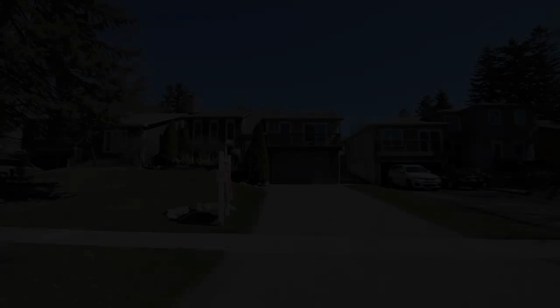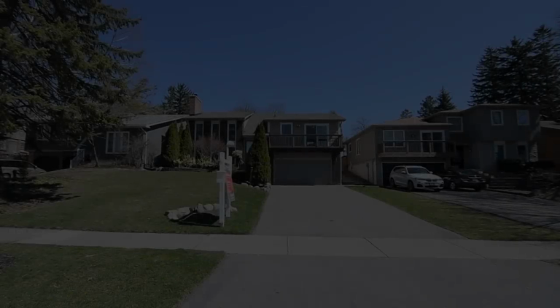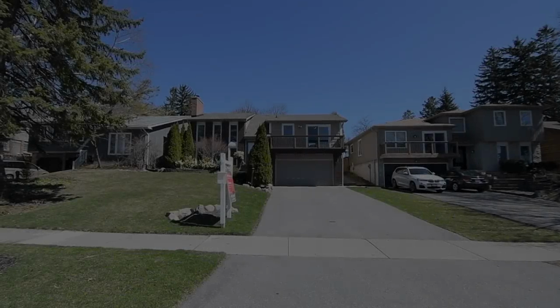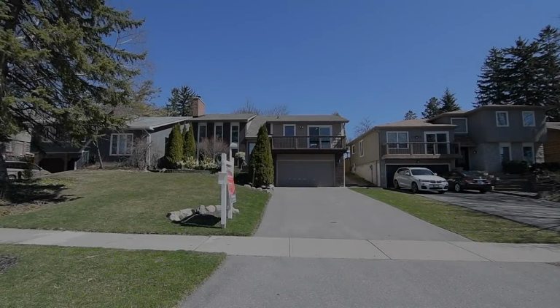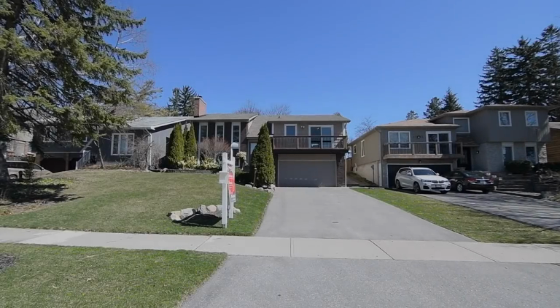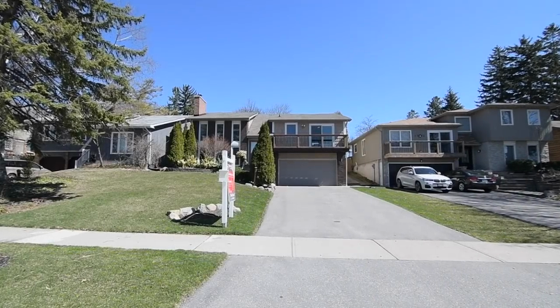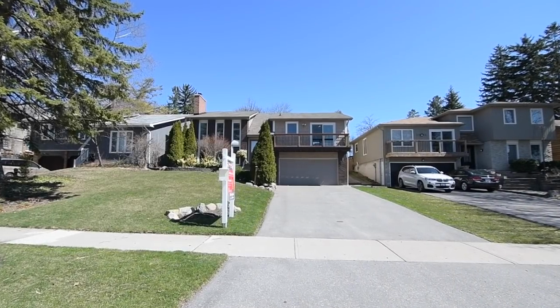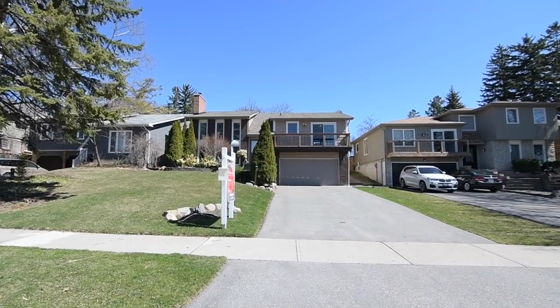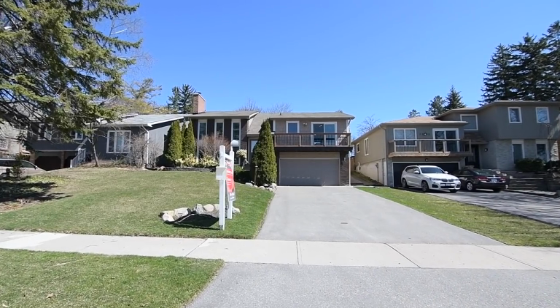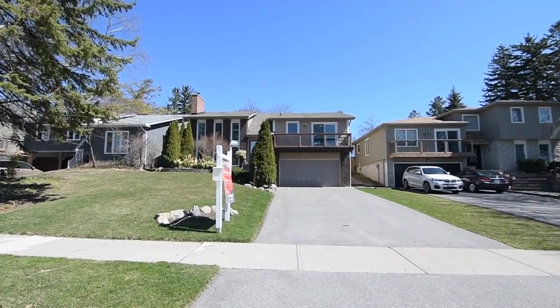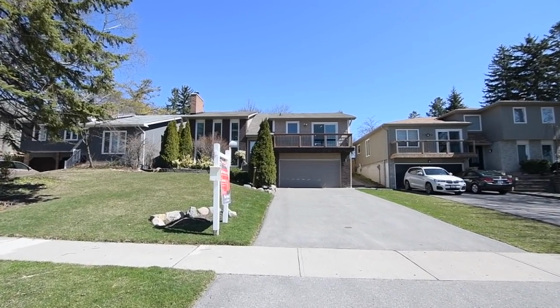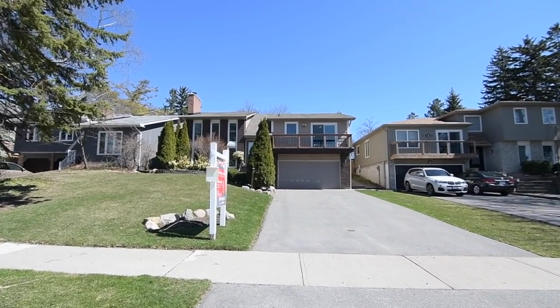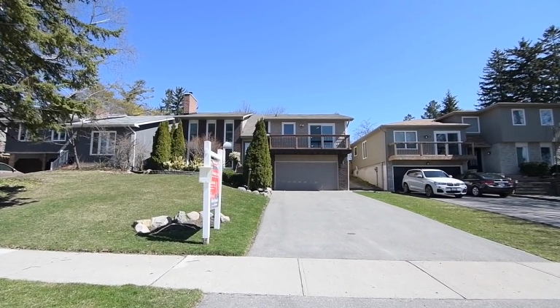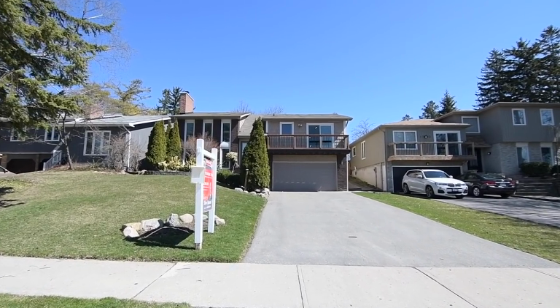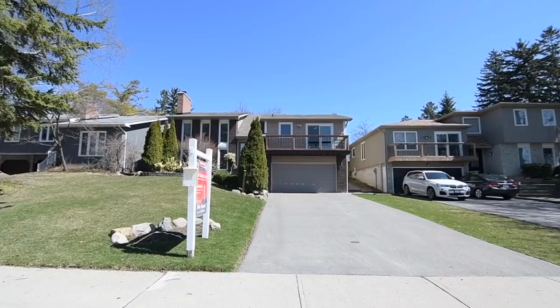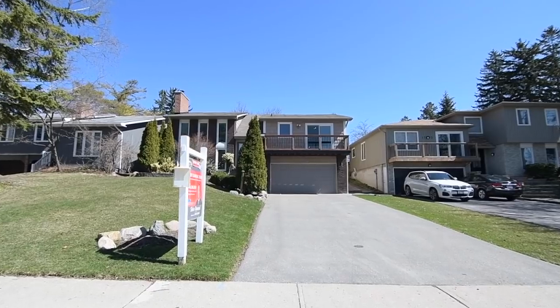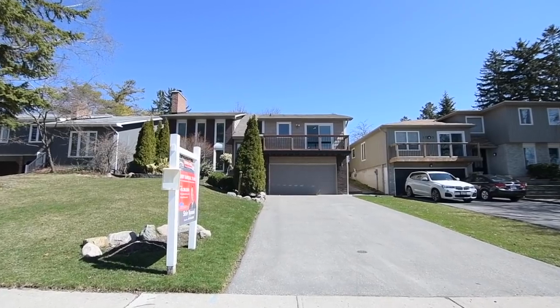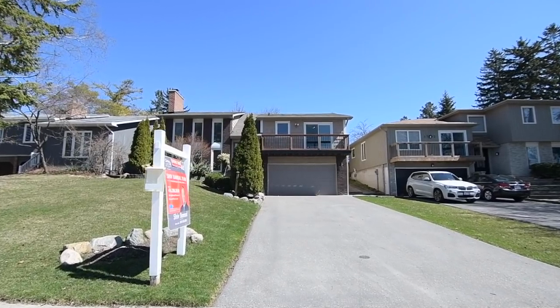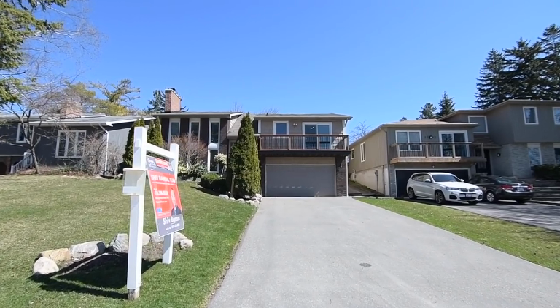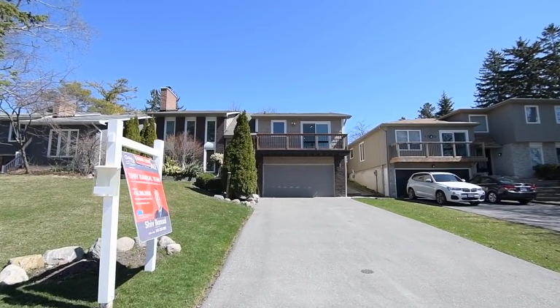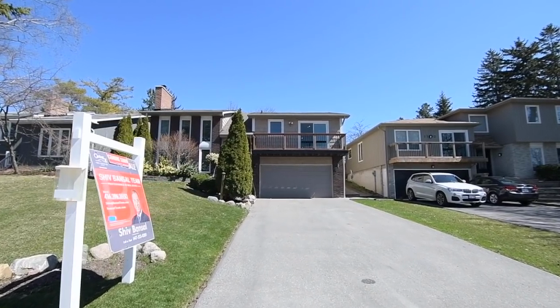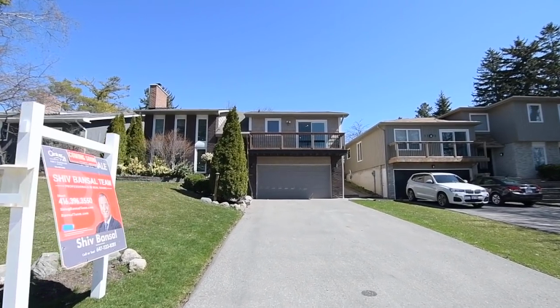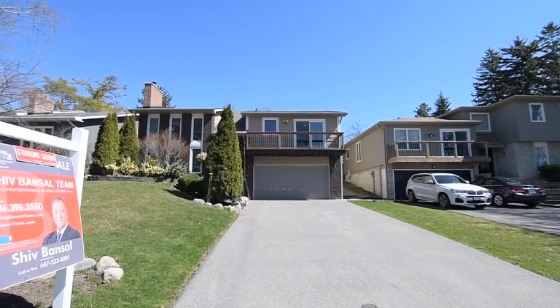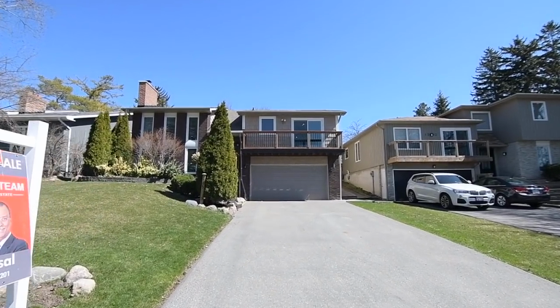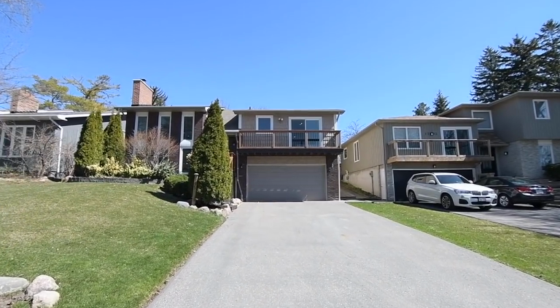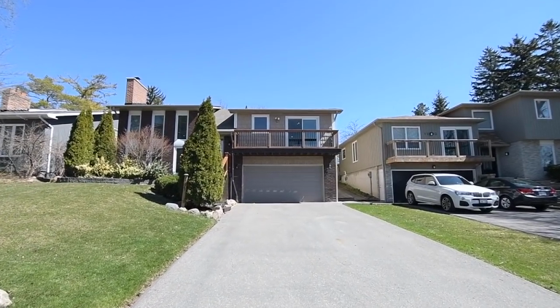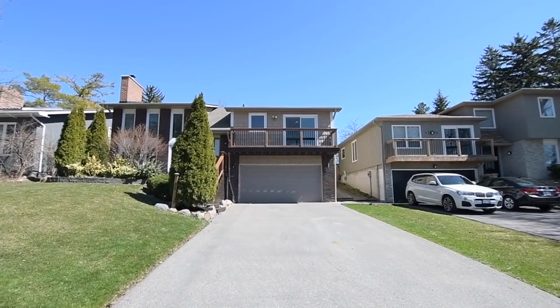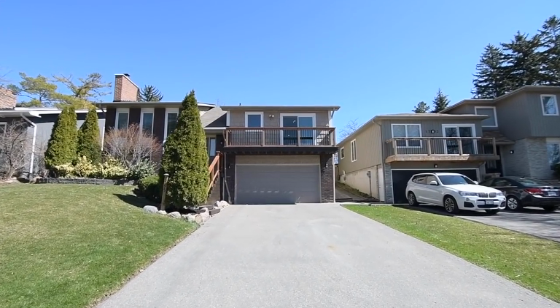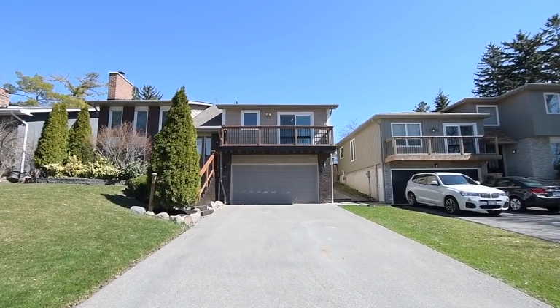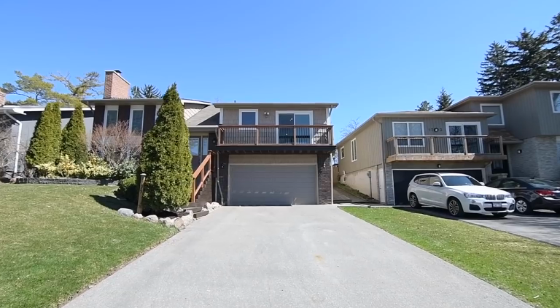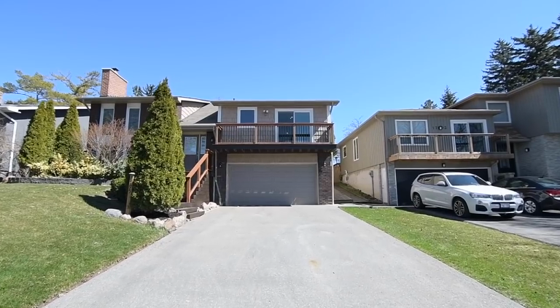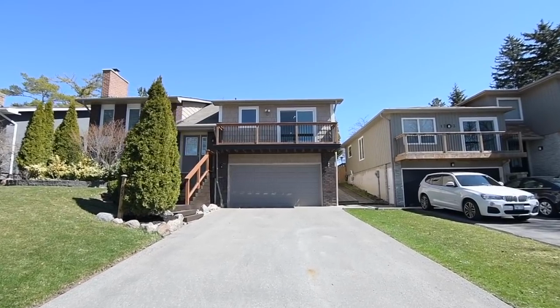Welcome to 1795 East Bank Road, a lovely three plus one bedroom bungalow with two washrooms situated in a family-minded neighborhood of Pickering's desirable Amberley community.